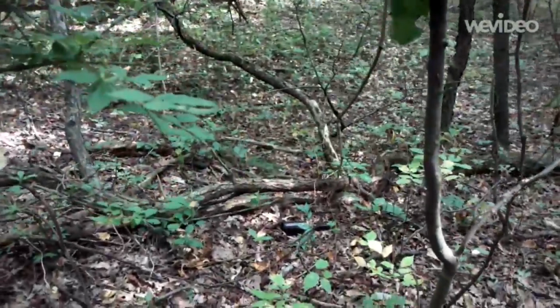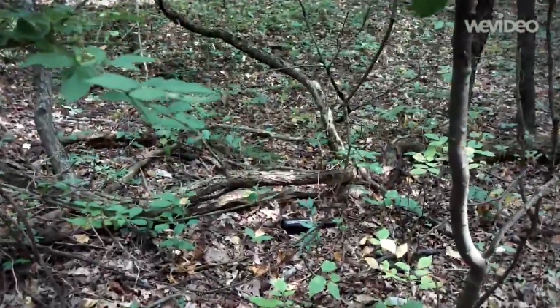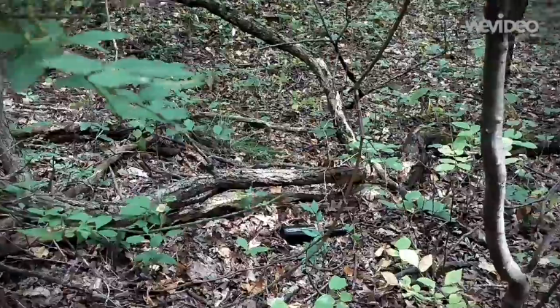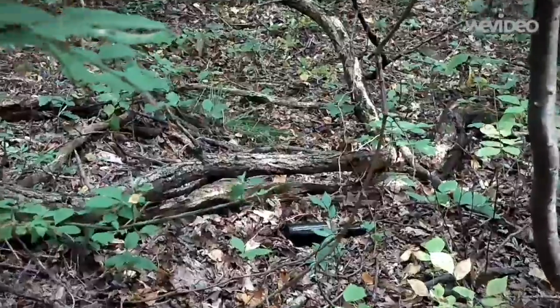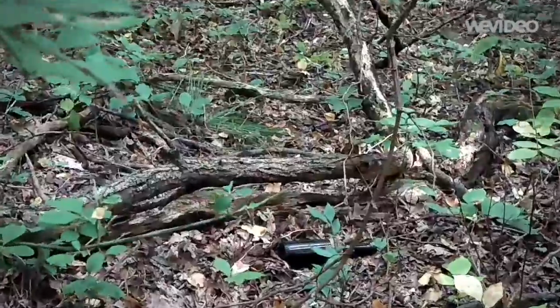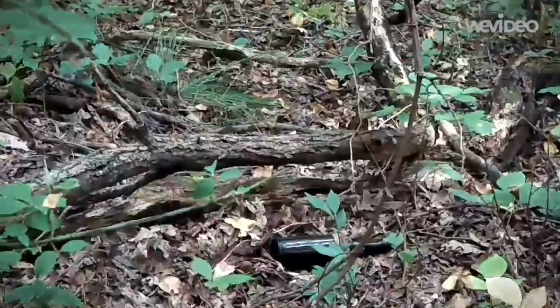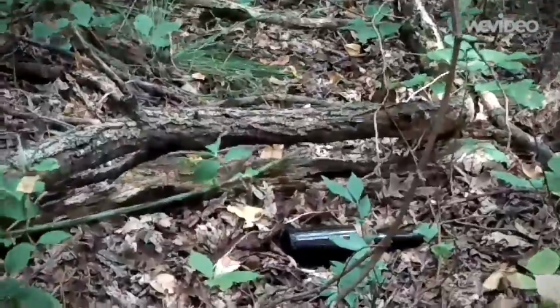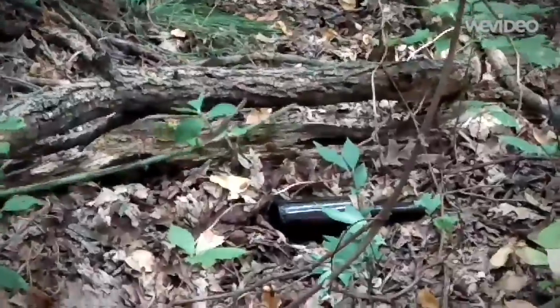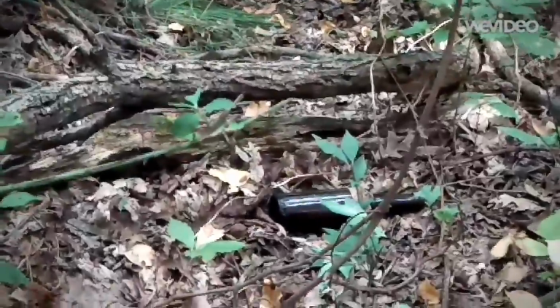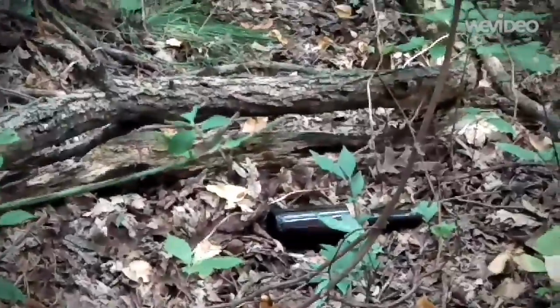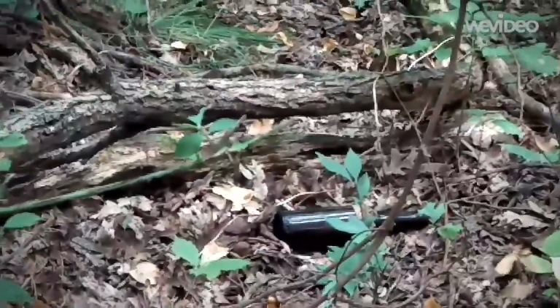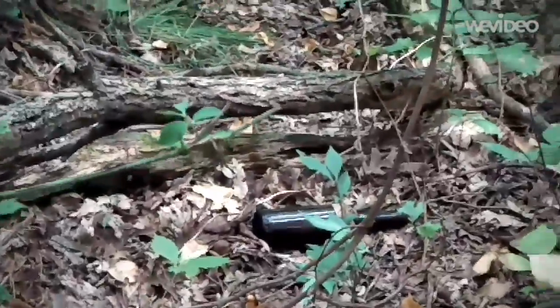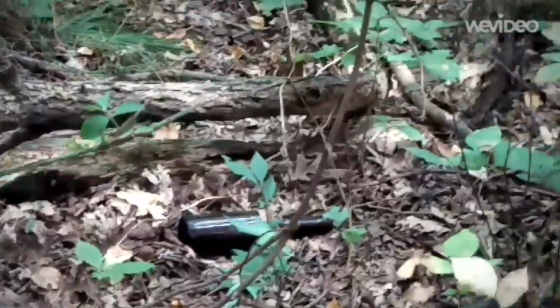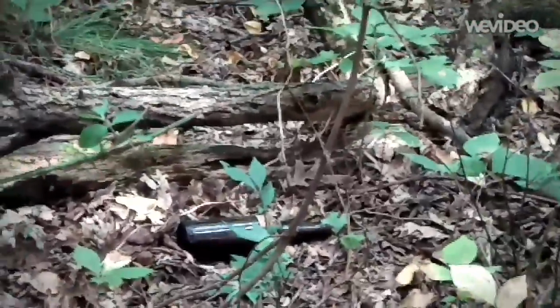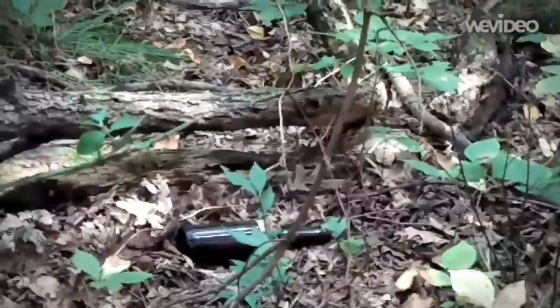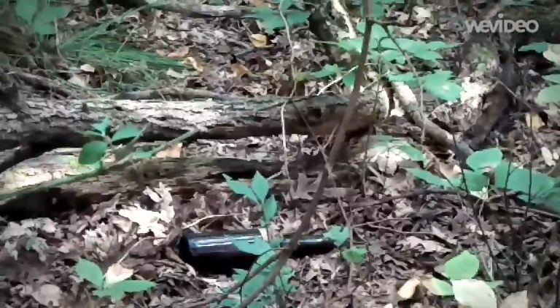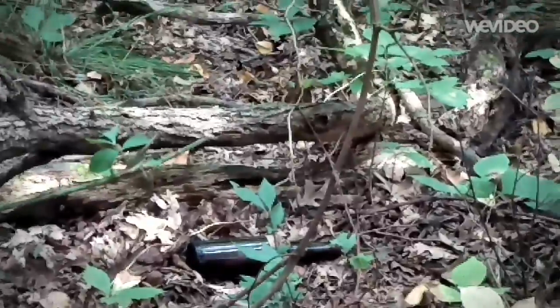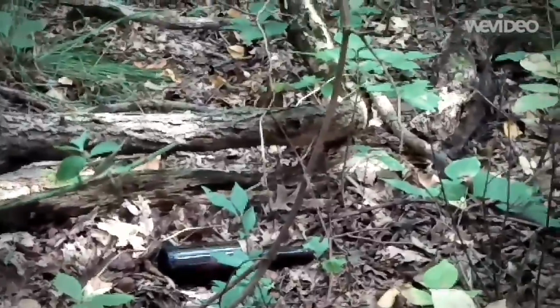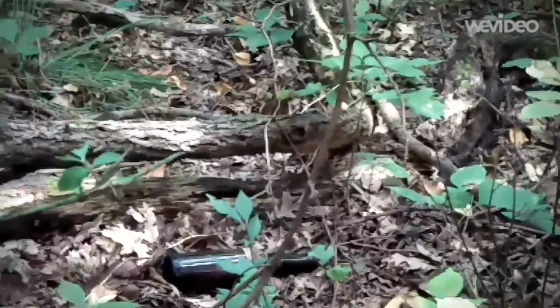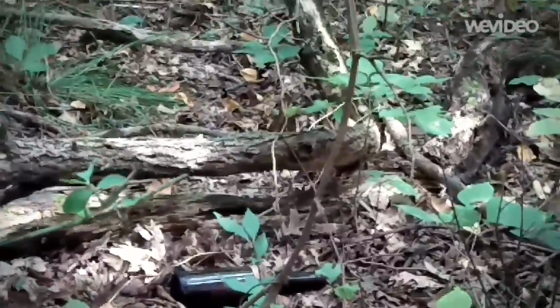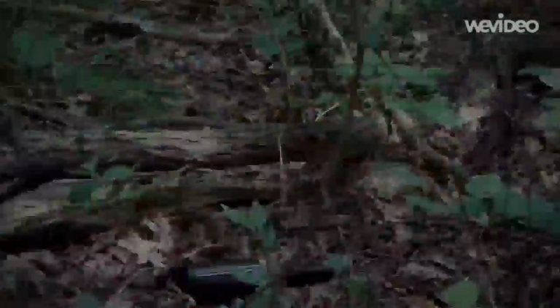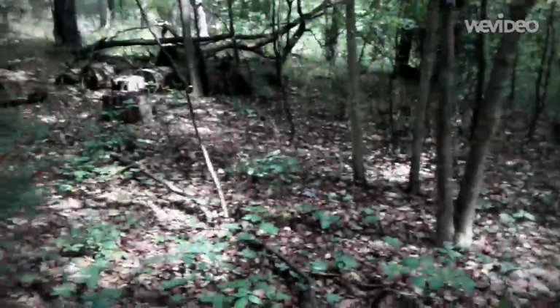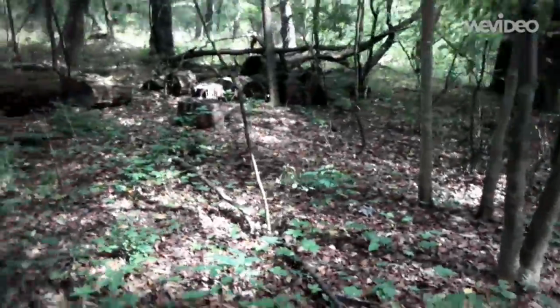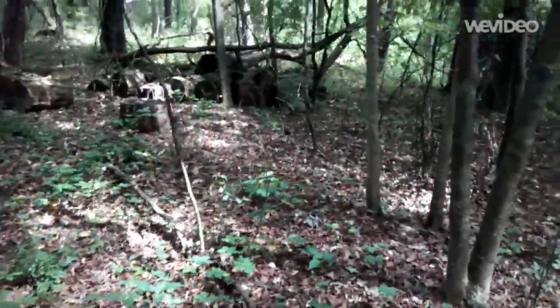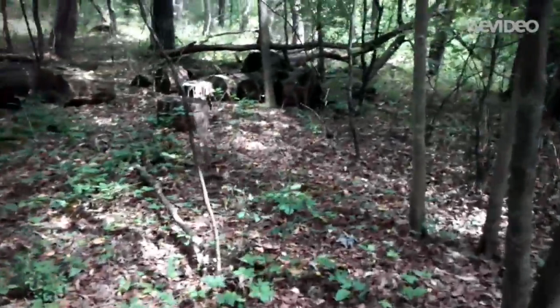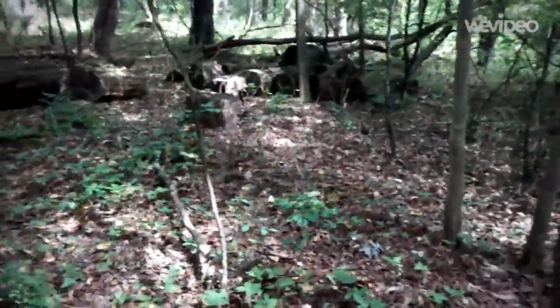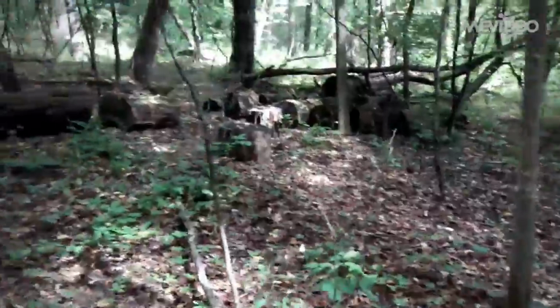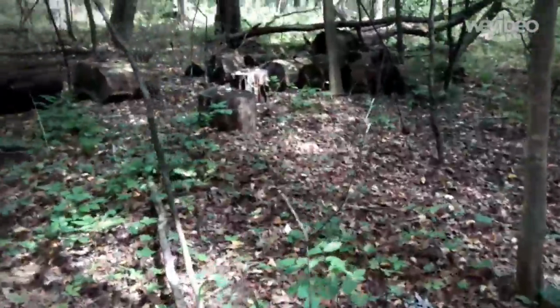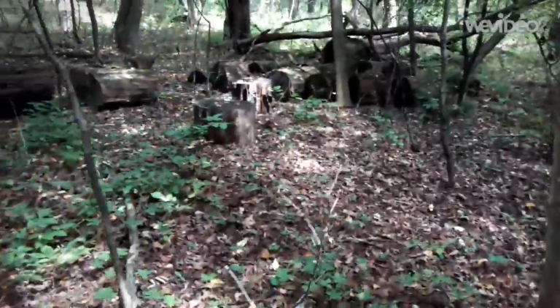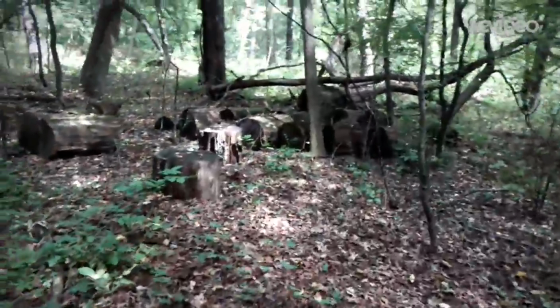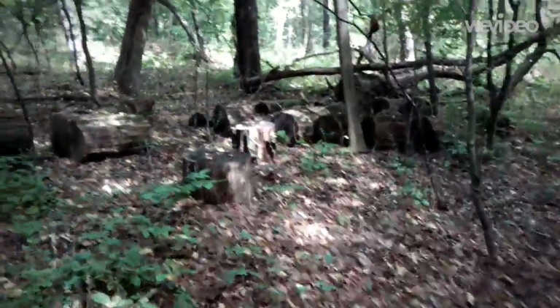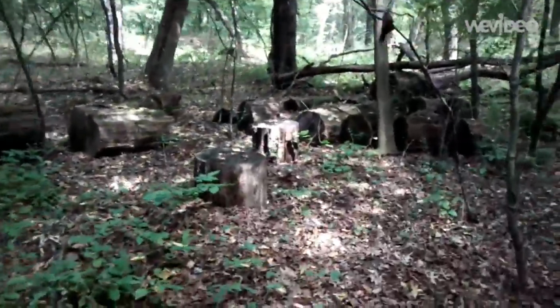Unfortunately you guys can see it — it's not even worth picking up or touching. If I touch it, I've gotta take it out.